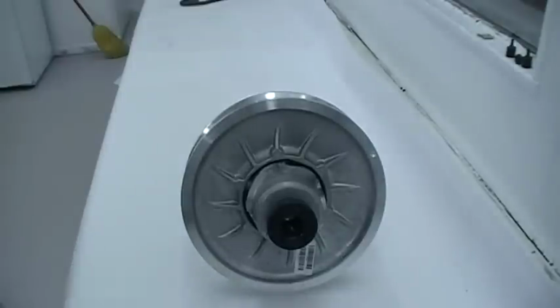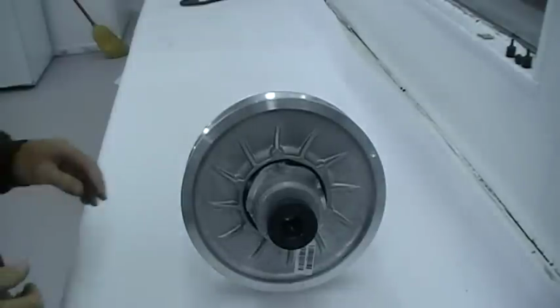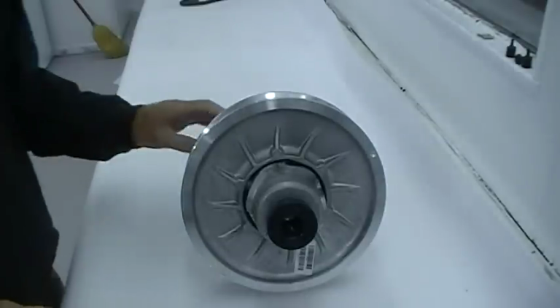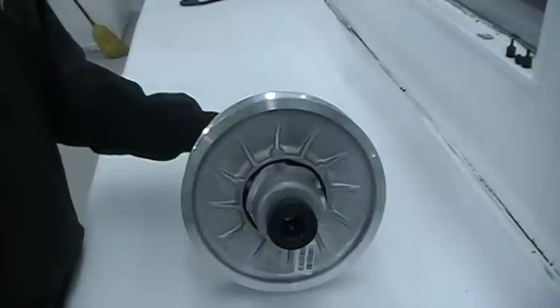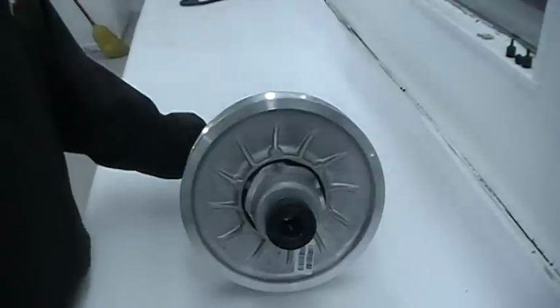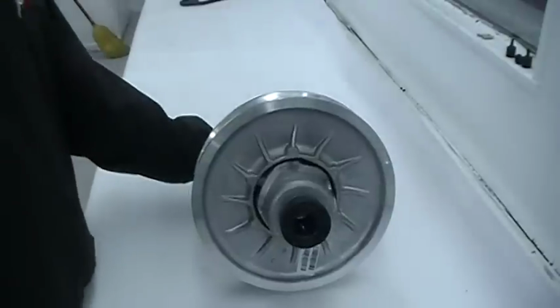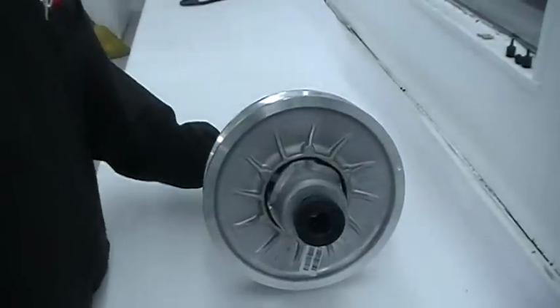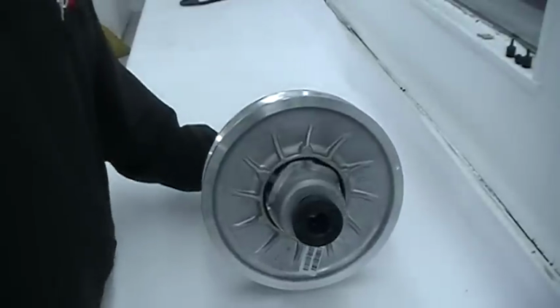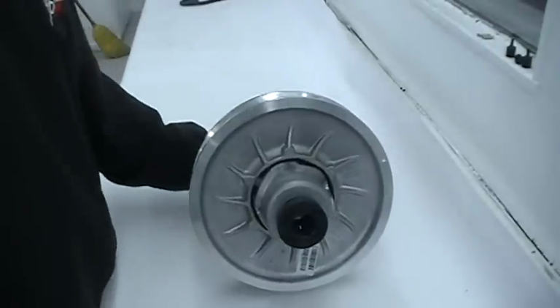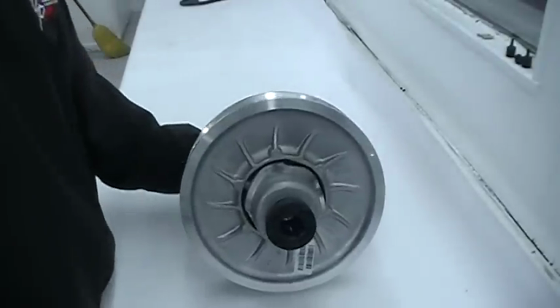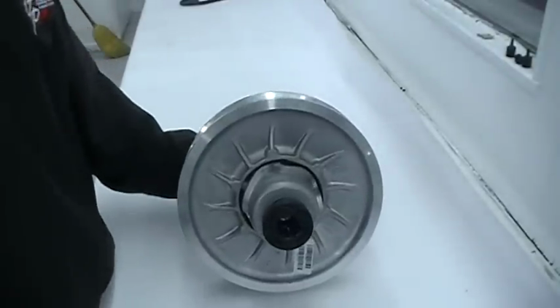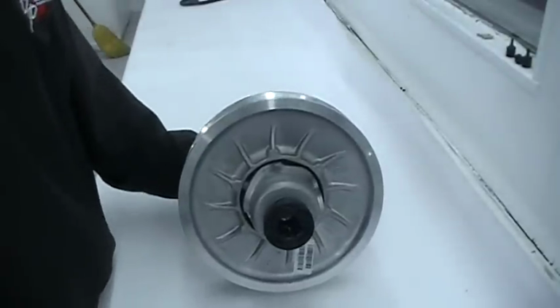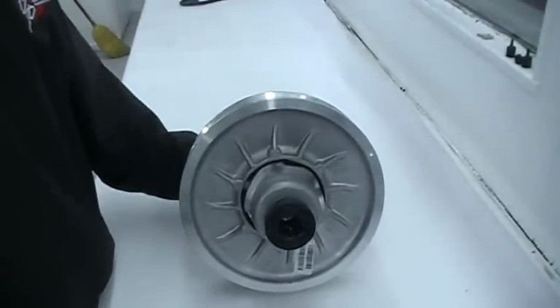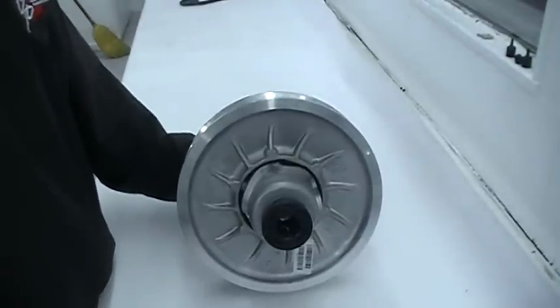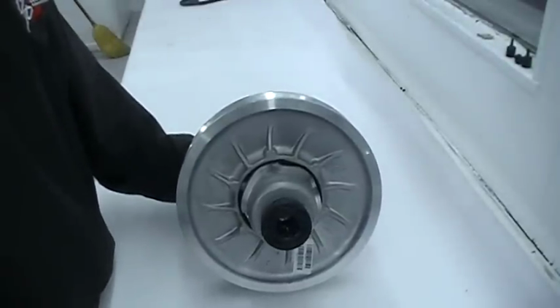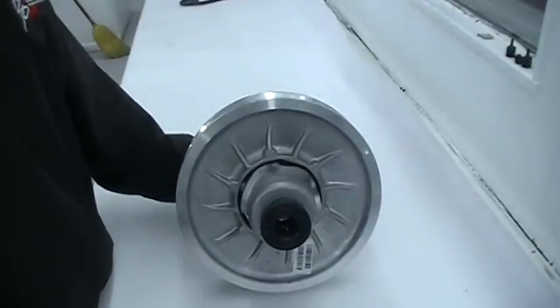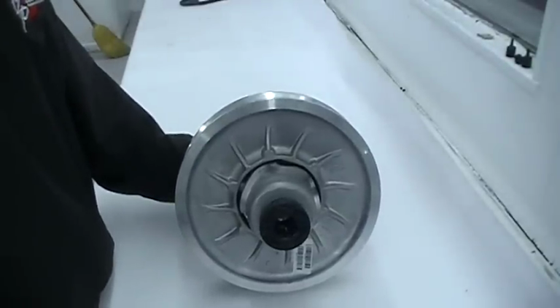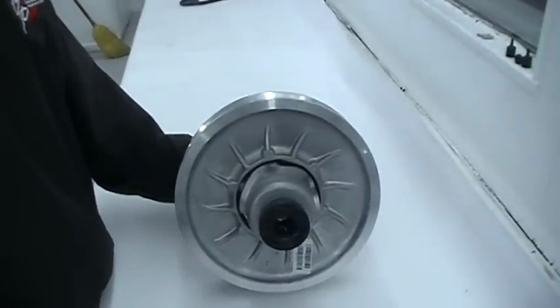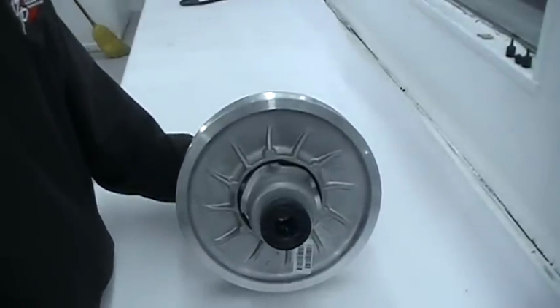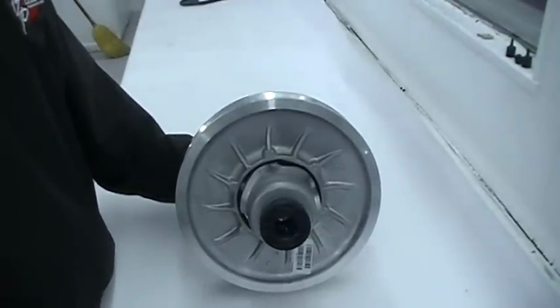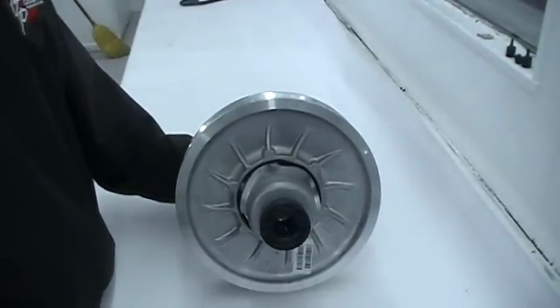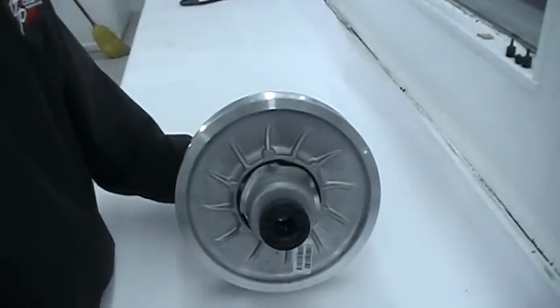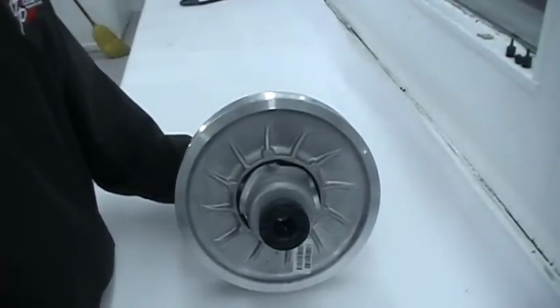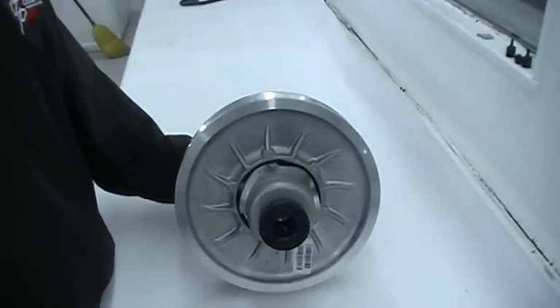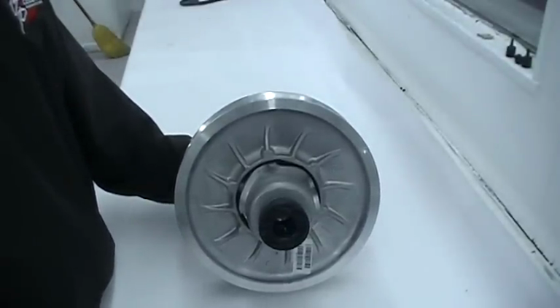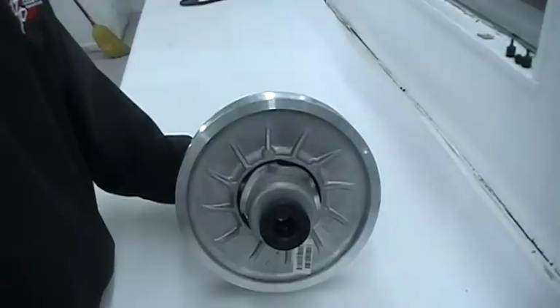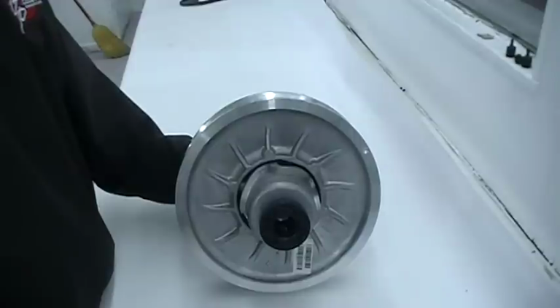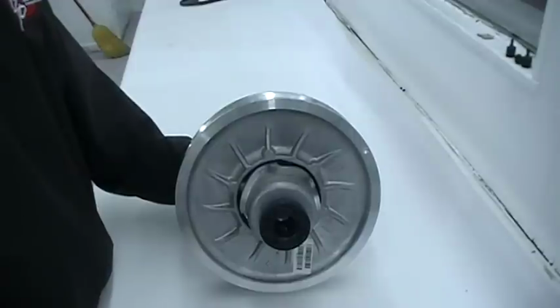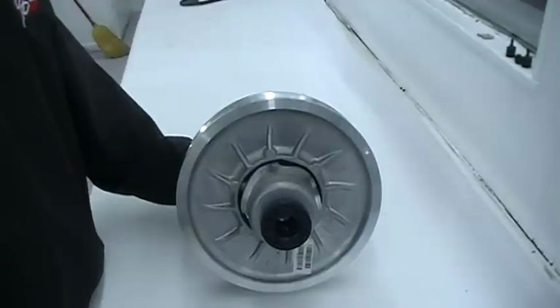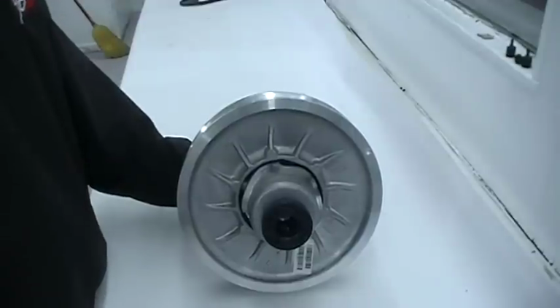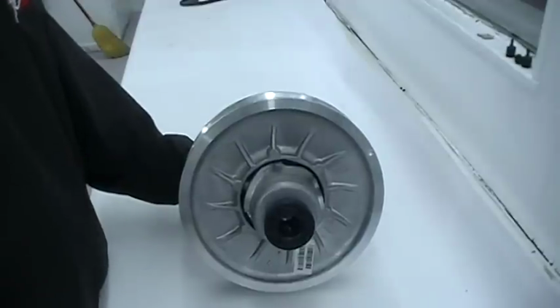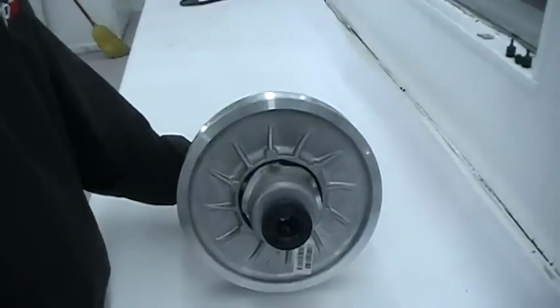Hello. Goodwin Performance has created this video to show proper disassembly and reassembly of the Skidoo QRS Driven Clutch.